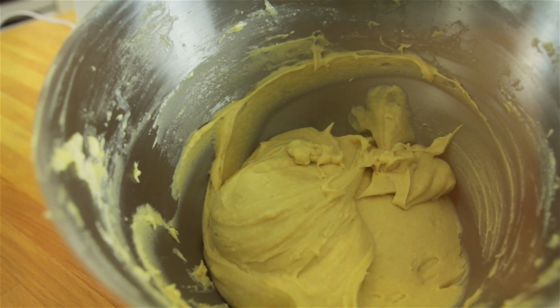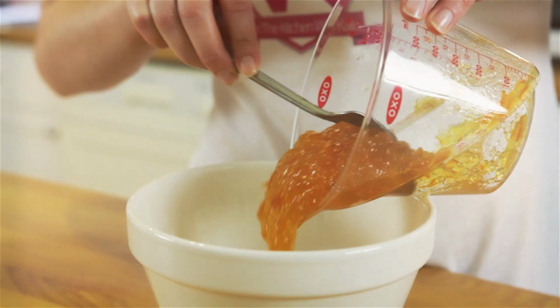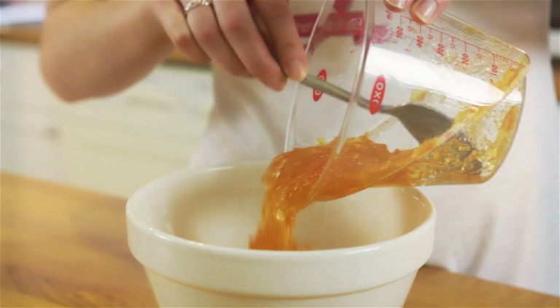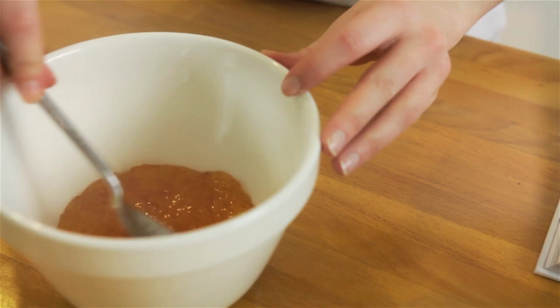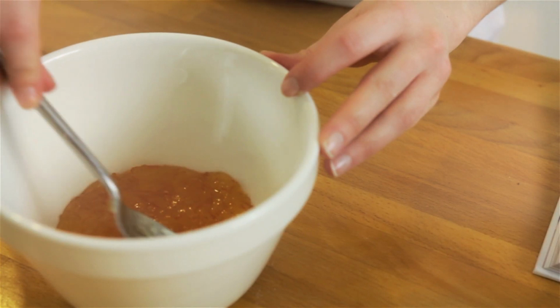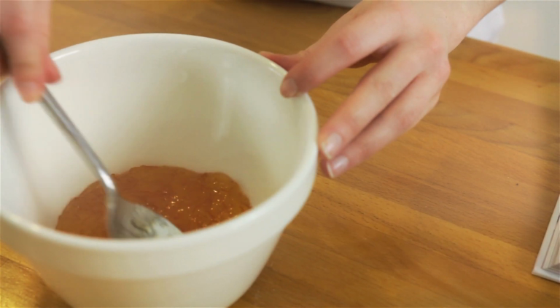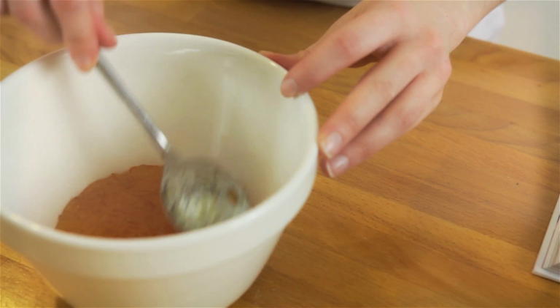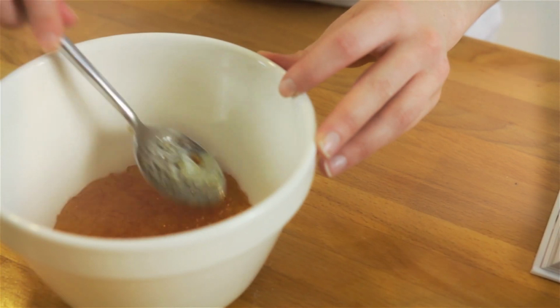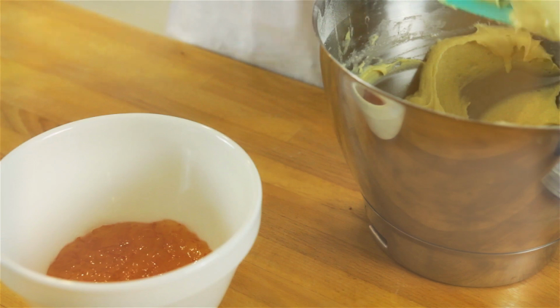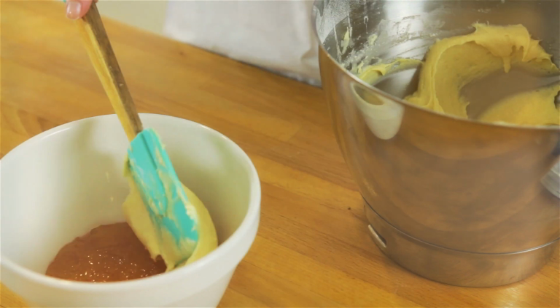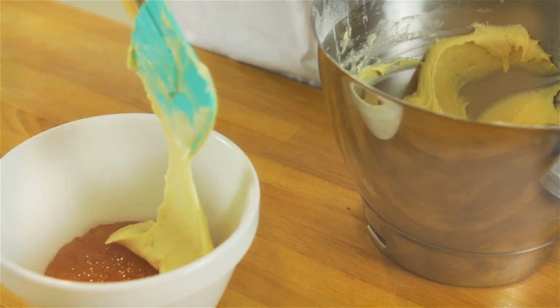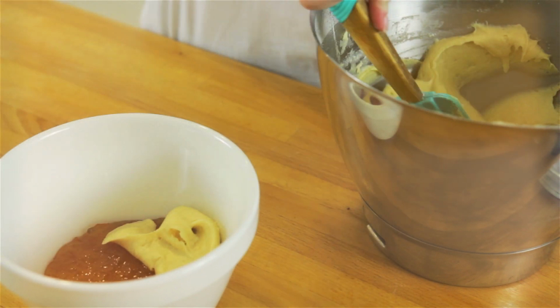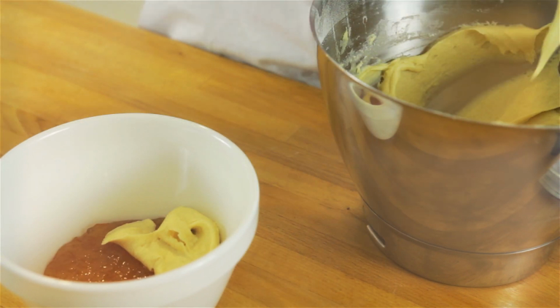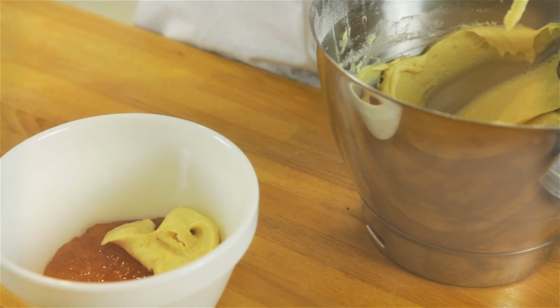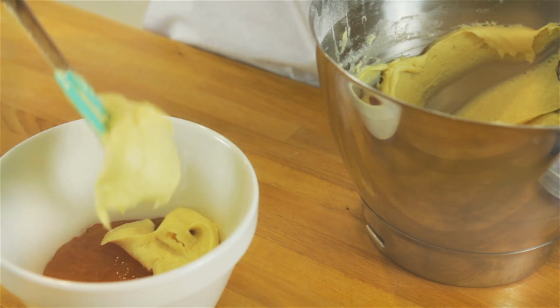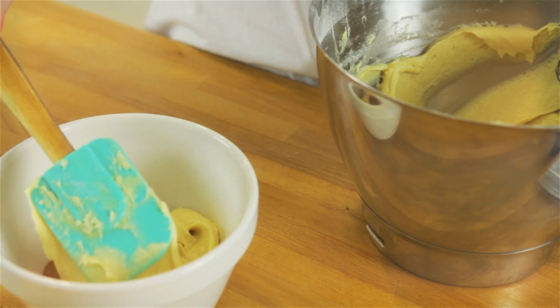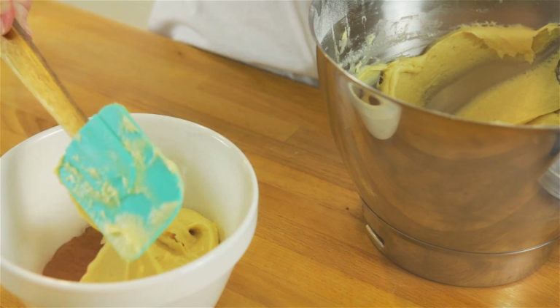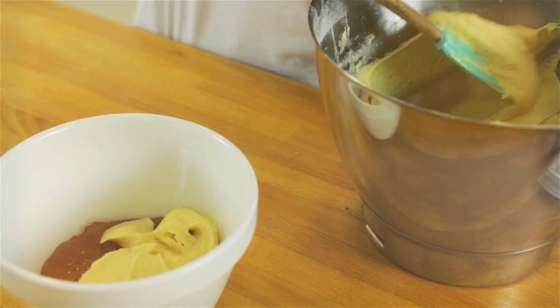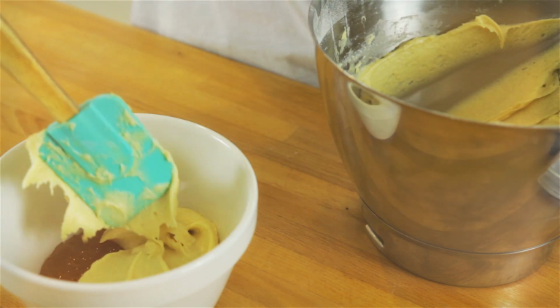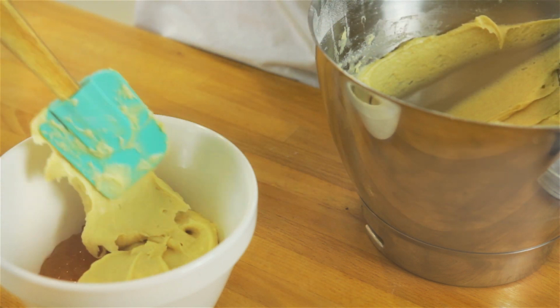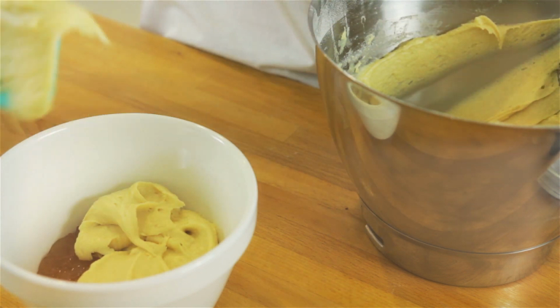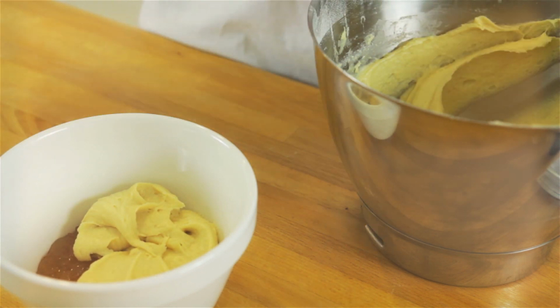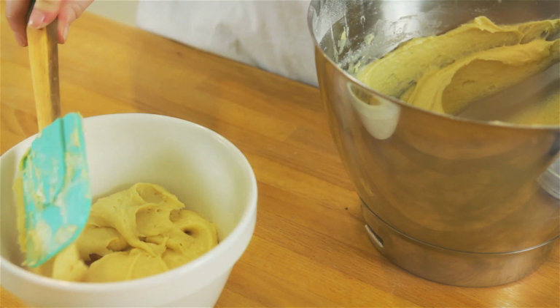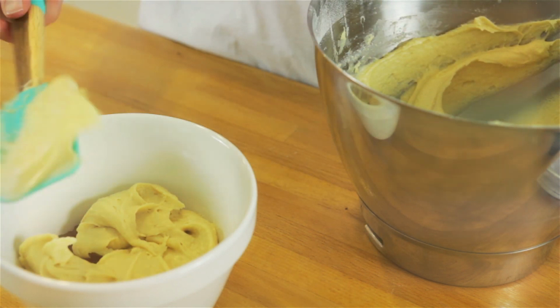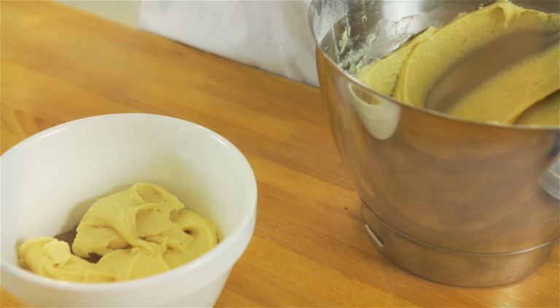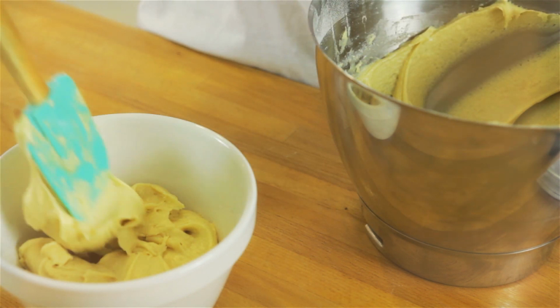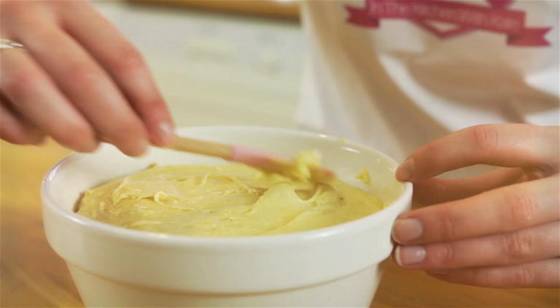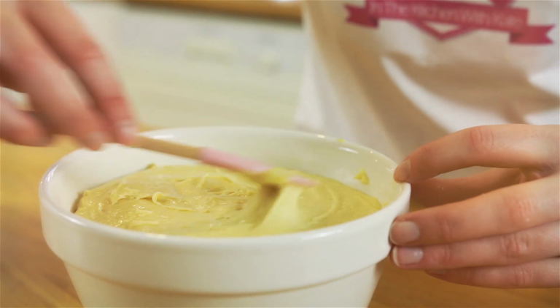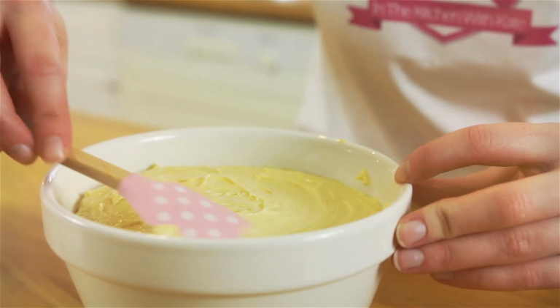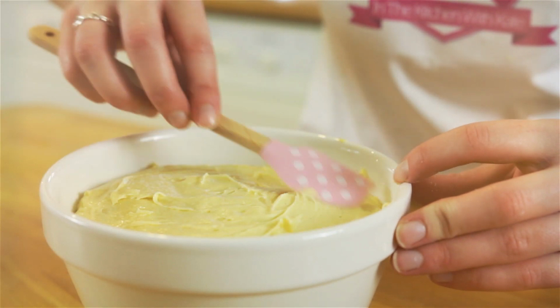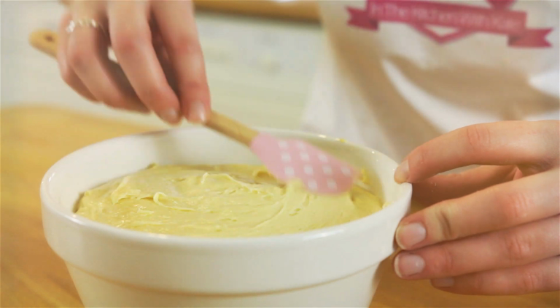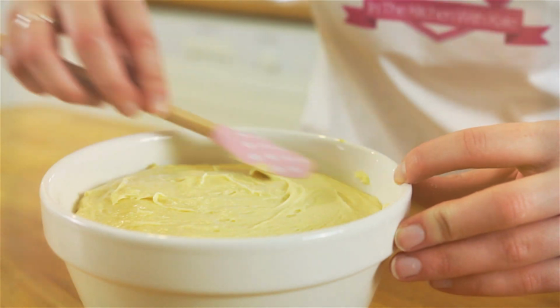Spoon the marmalade into the buttered pudding basin and carefully tip in the sponge batter. Using a spatula, smooth off the top.